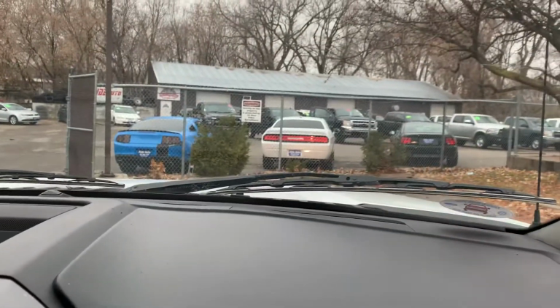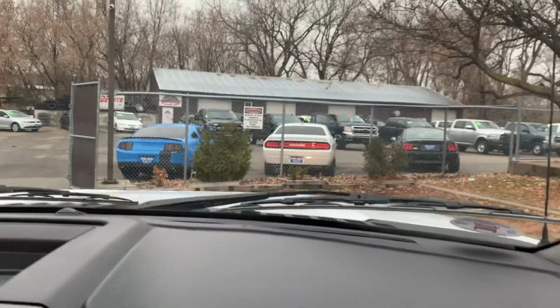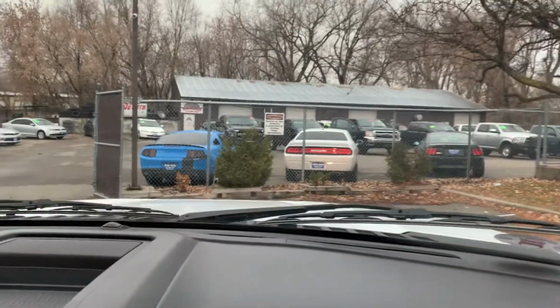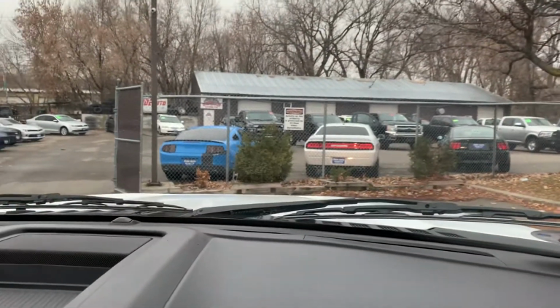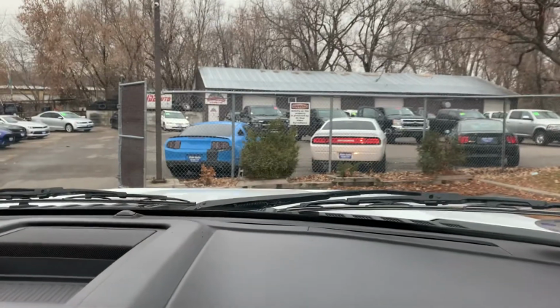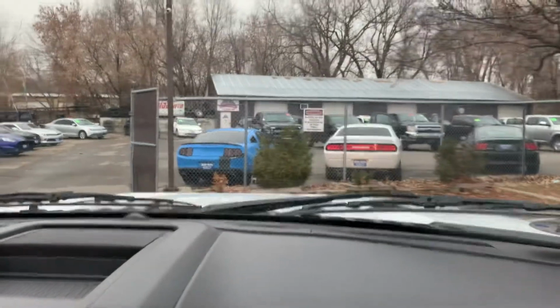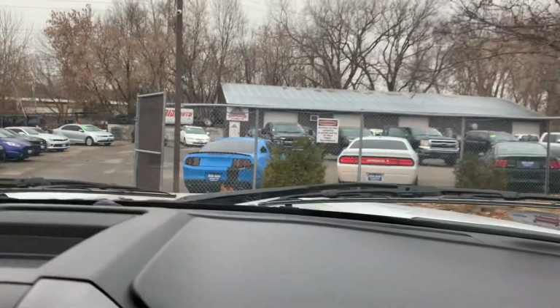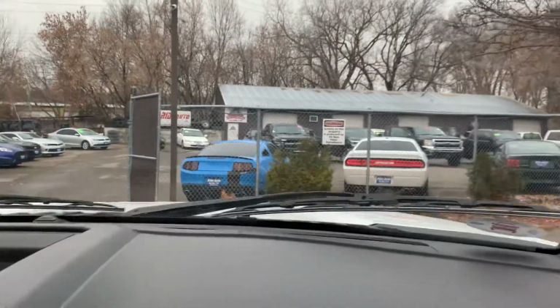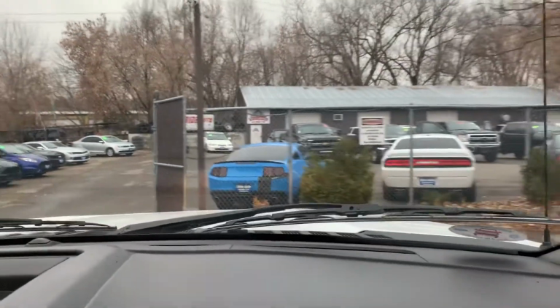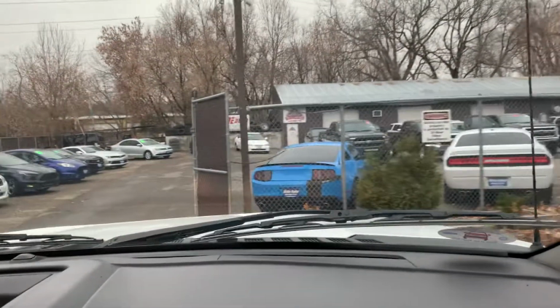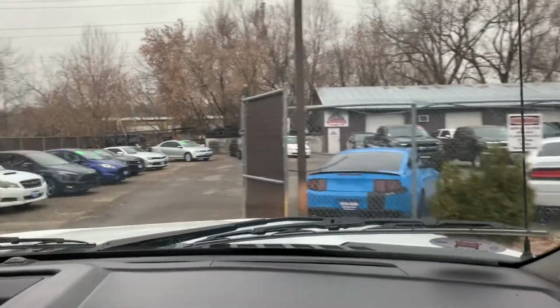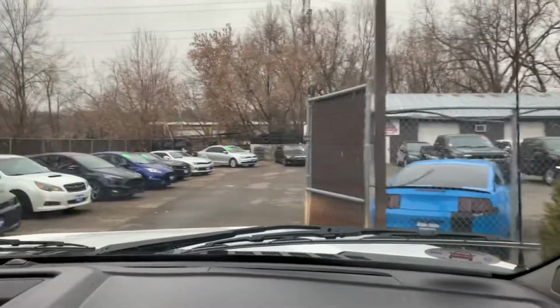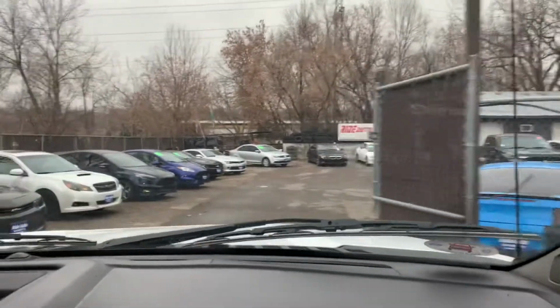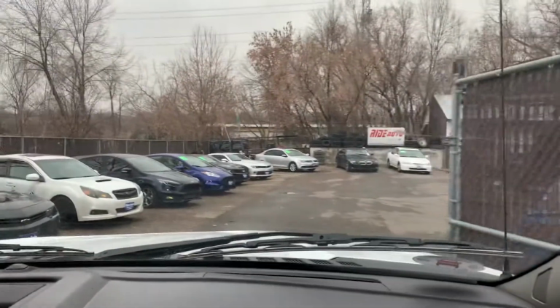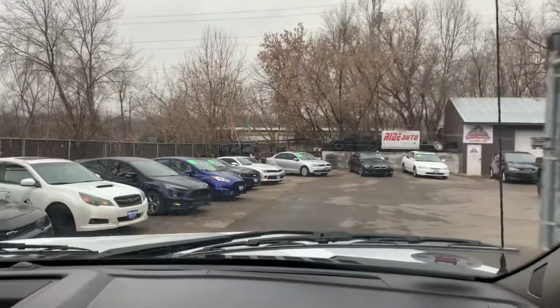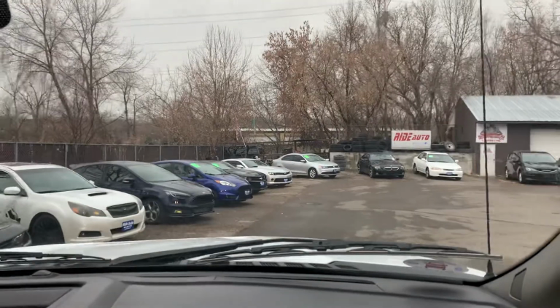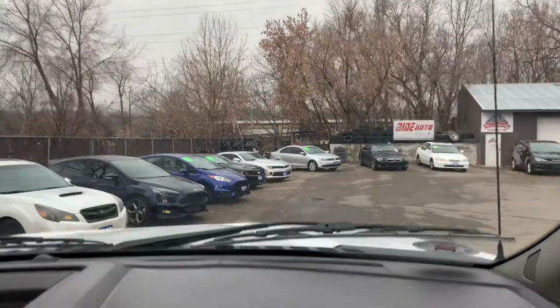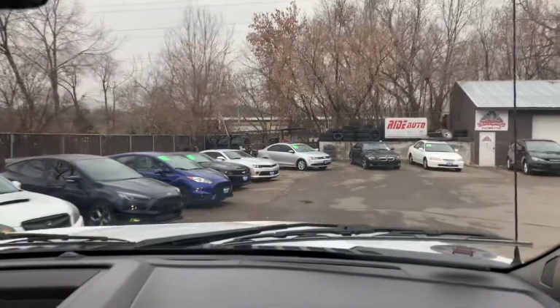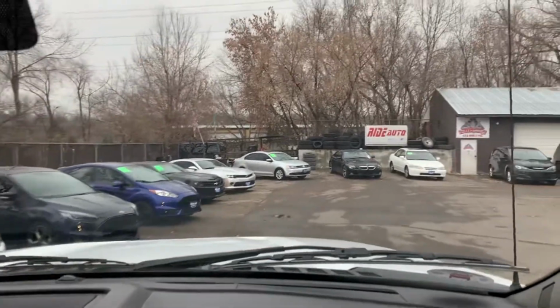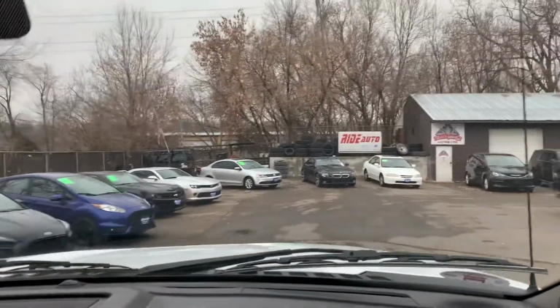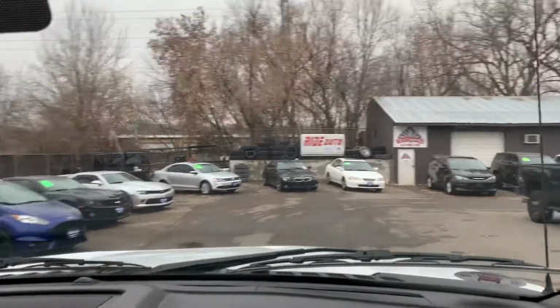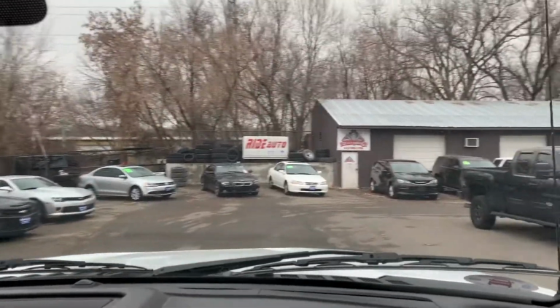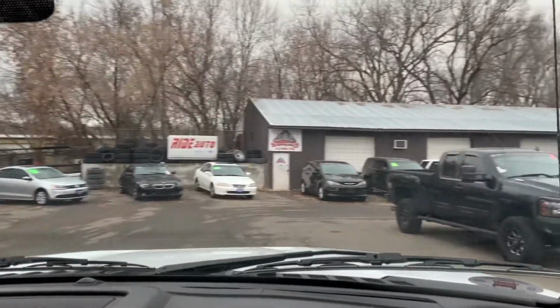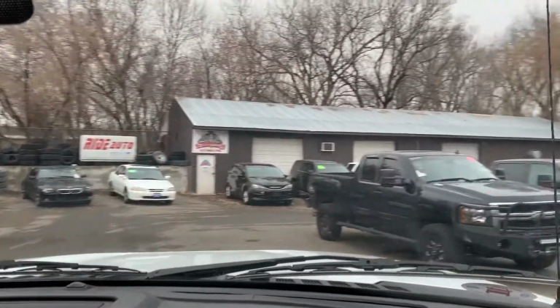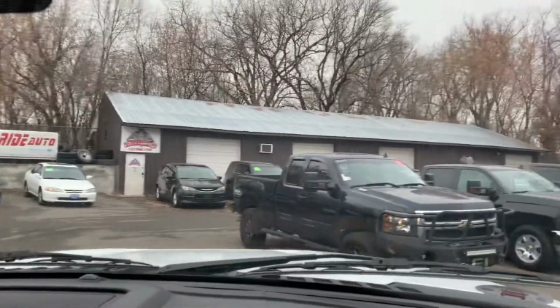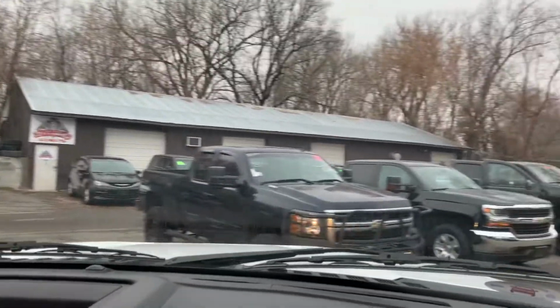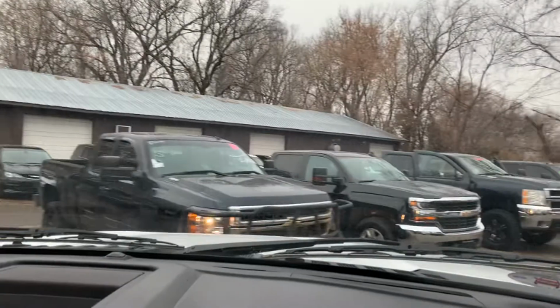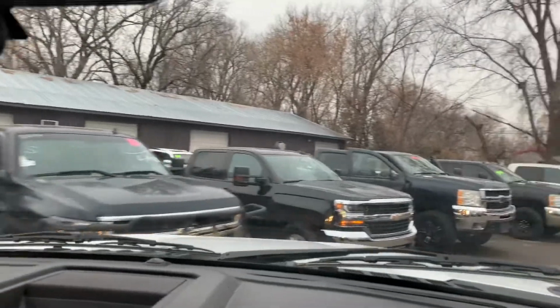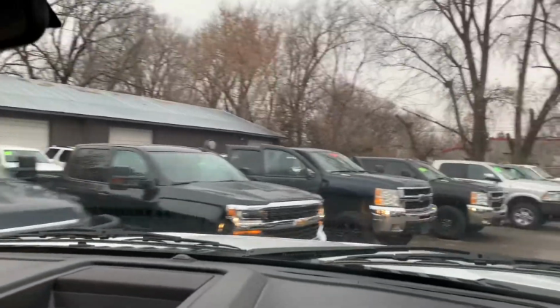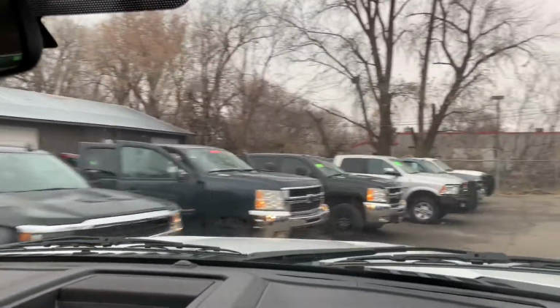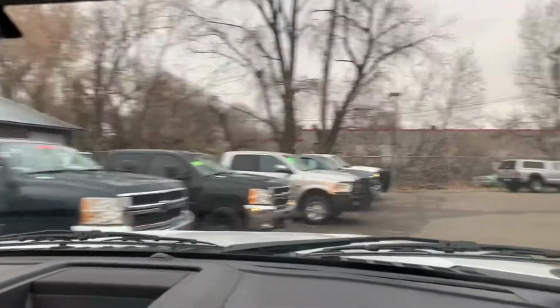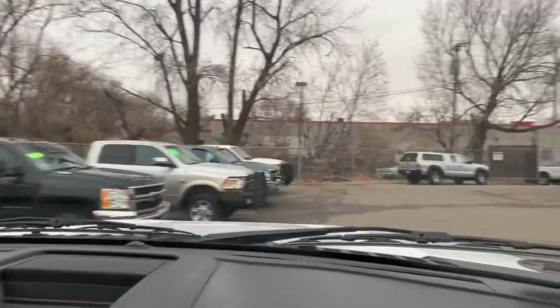I actually had the pleasure of driving this vehicle — I took it home. This truck runs and drives fantastic. Despite having 207,536 miles, you wouldn't know it by the way that it drives and the way that it looks.